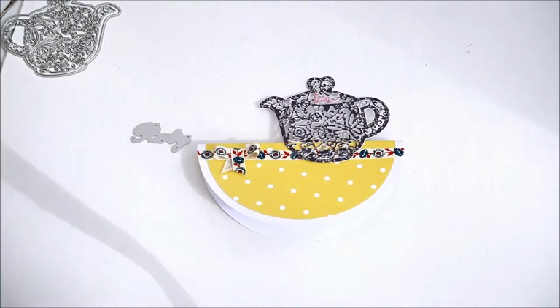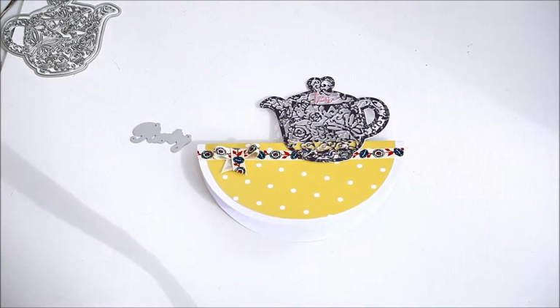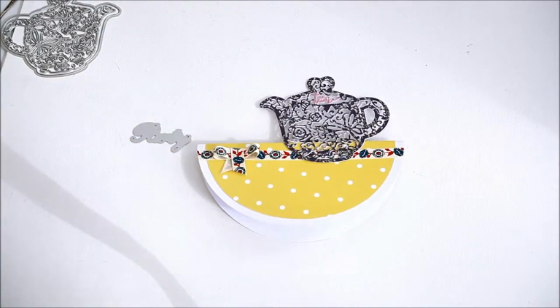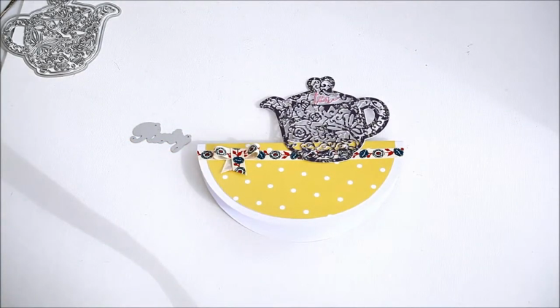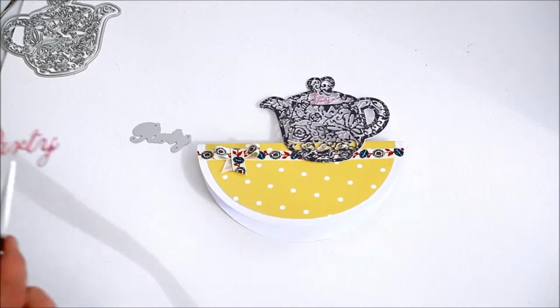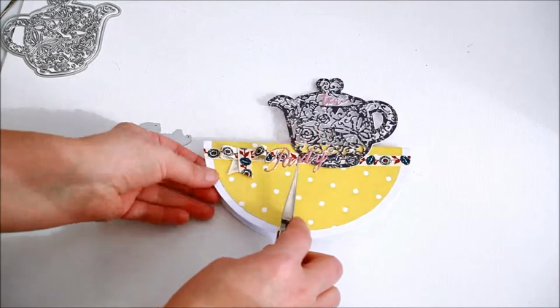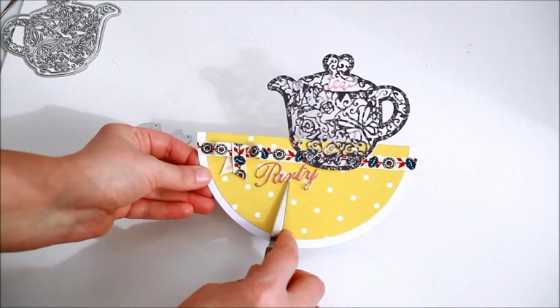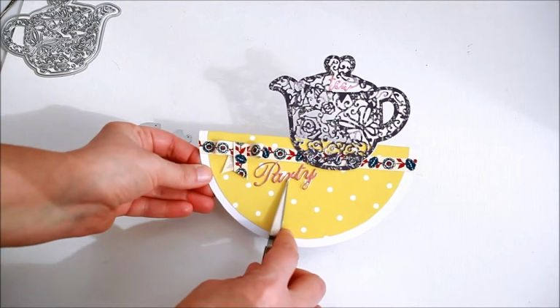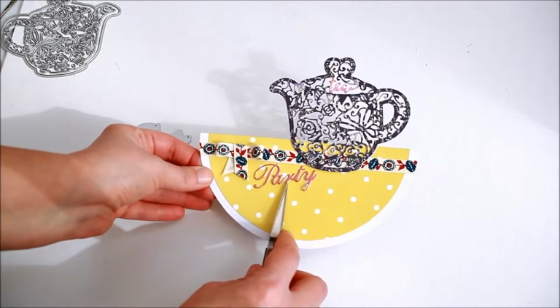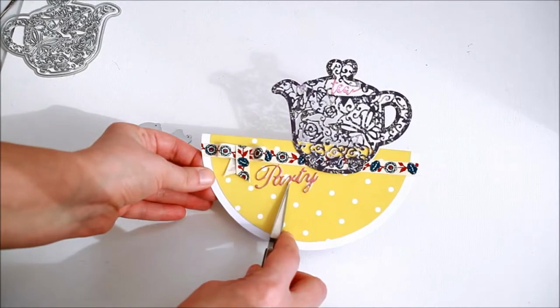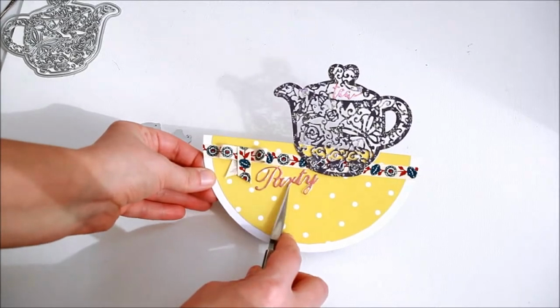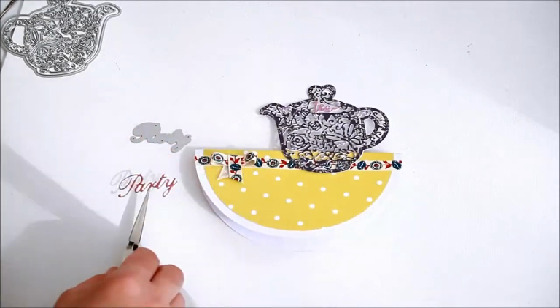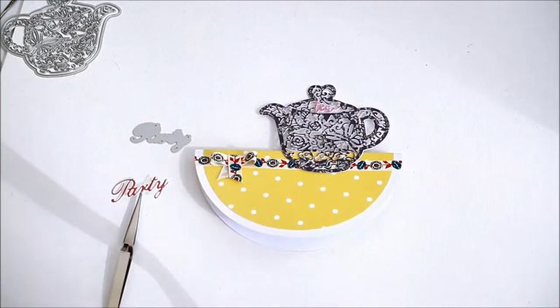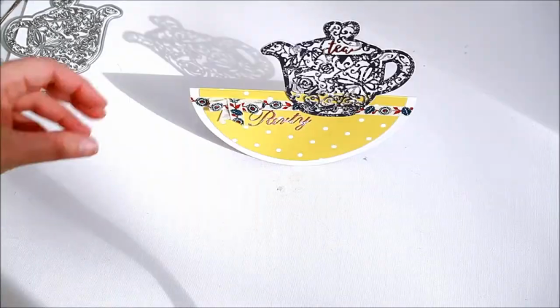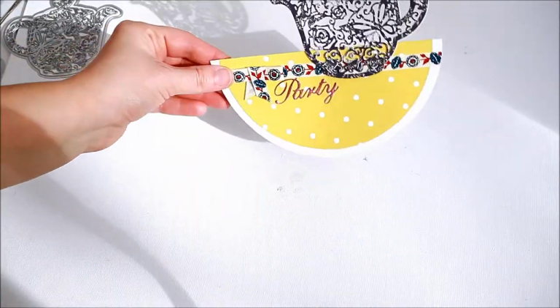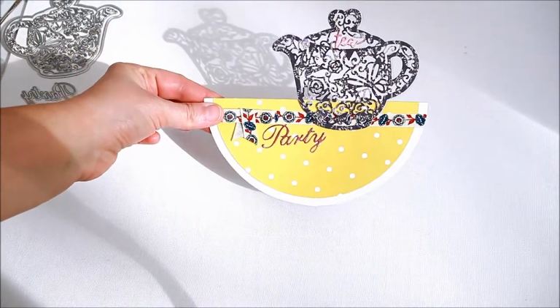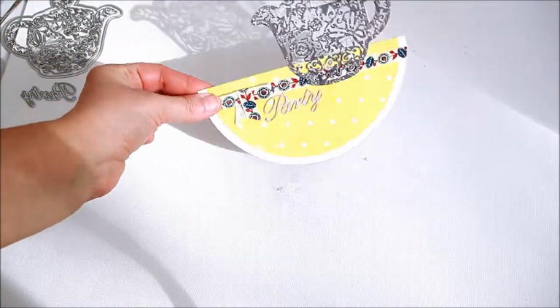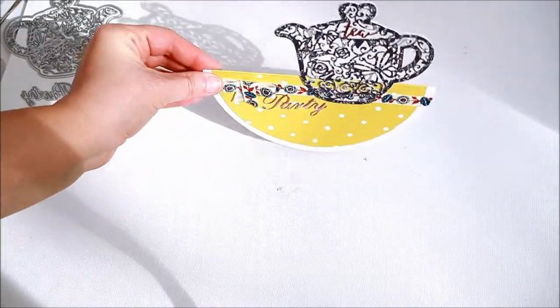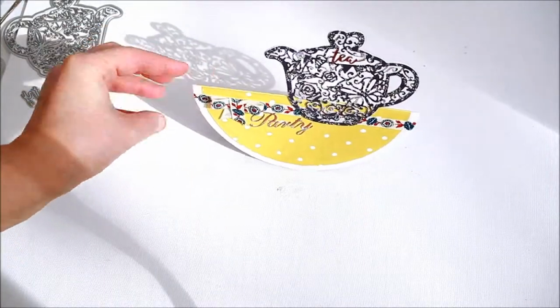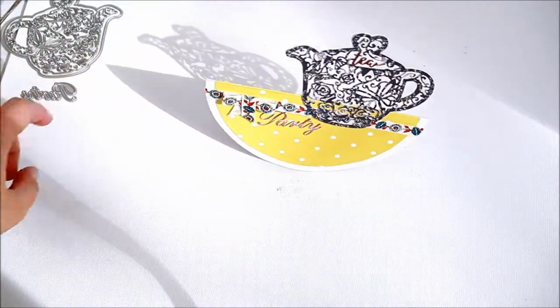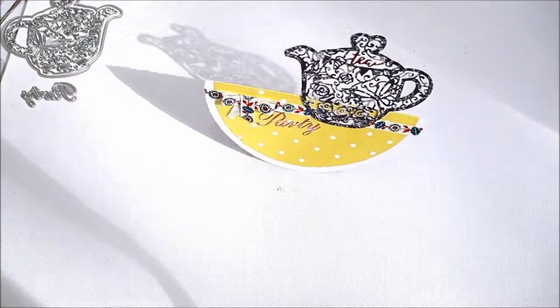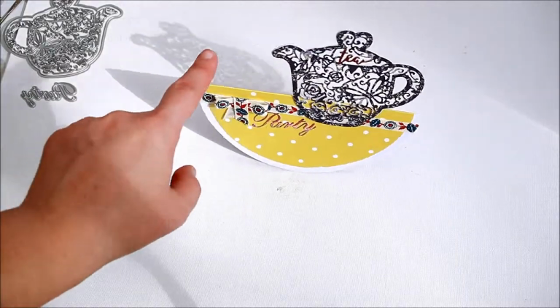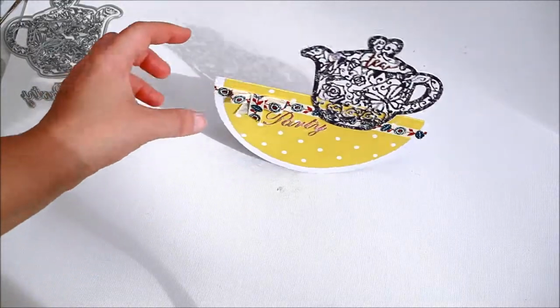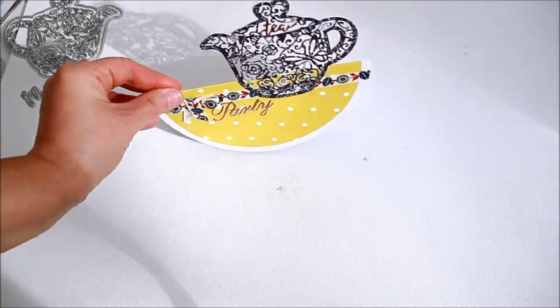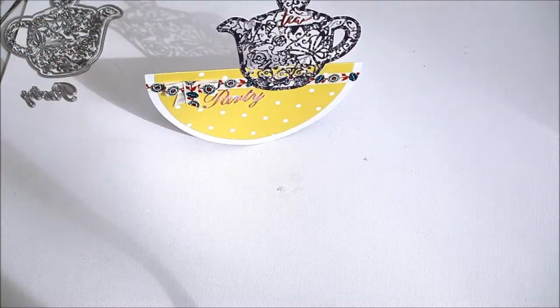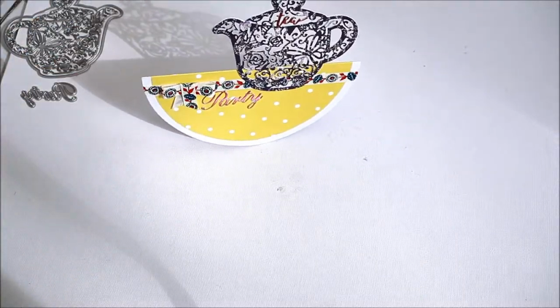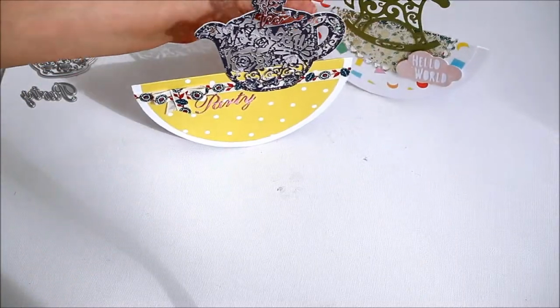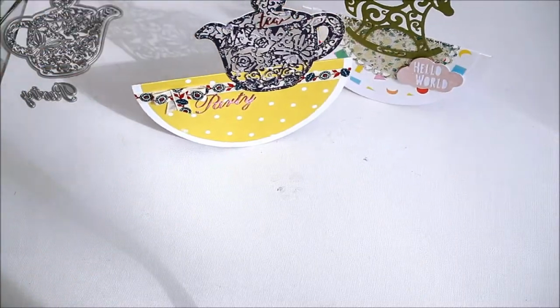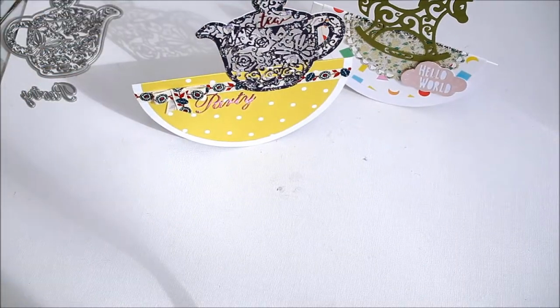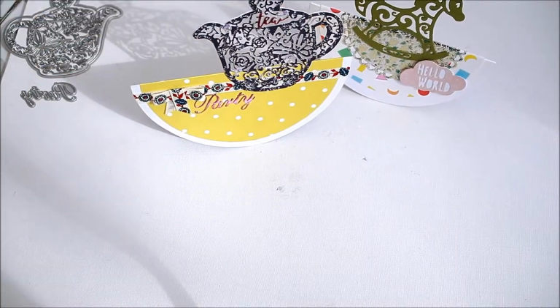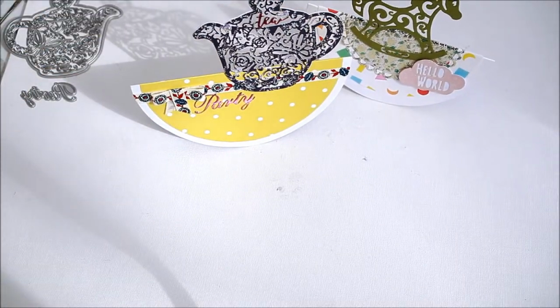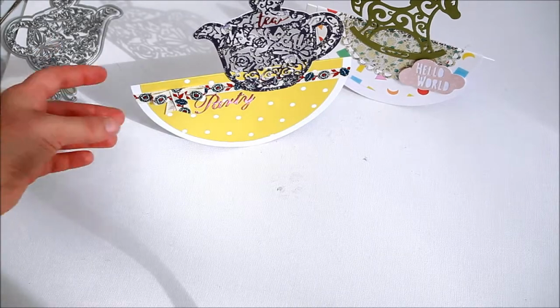Finish by adding the title or the sentiment for your card. You can add any embellishments or toppers onto the card — just have fun with it.